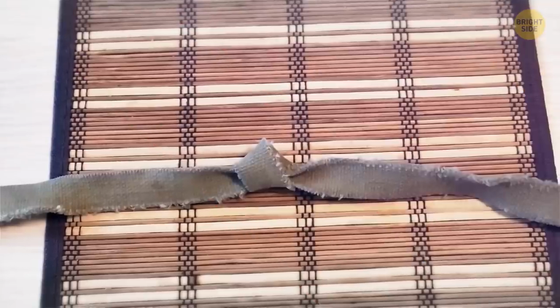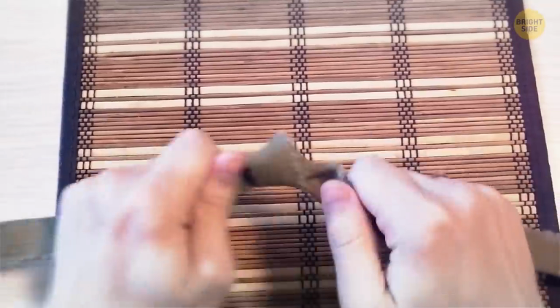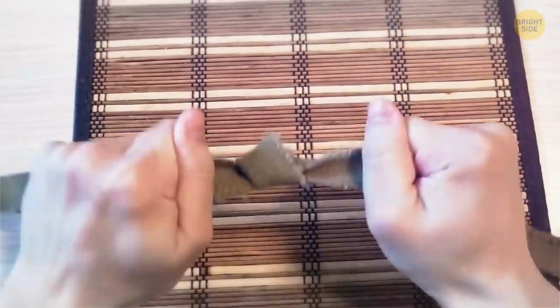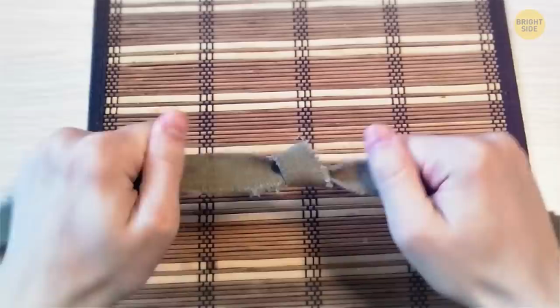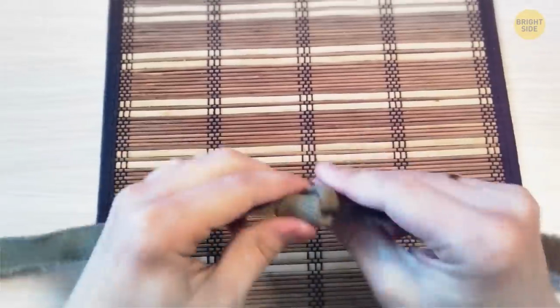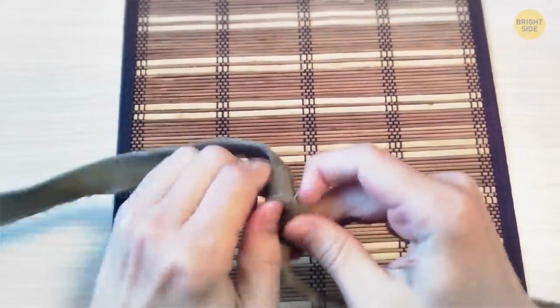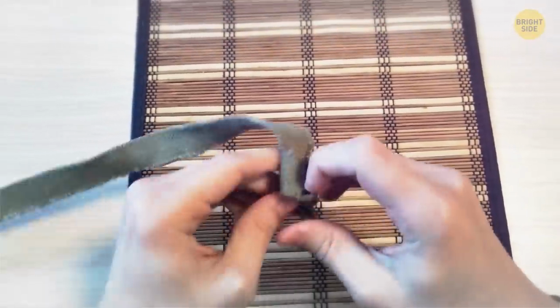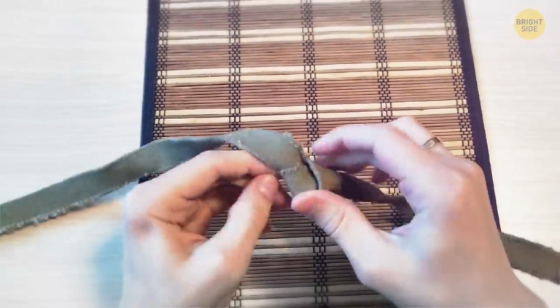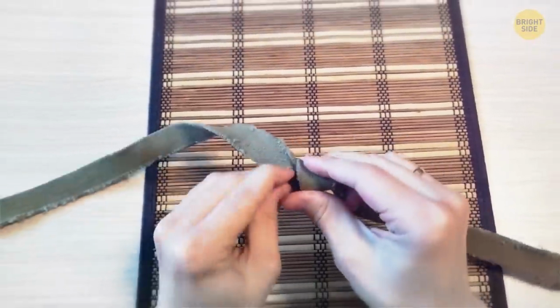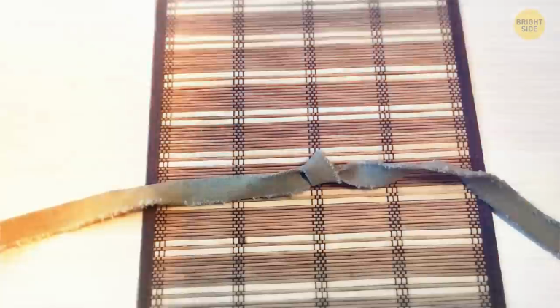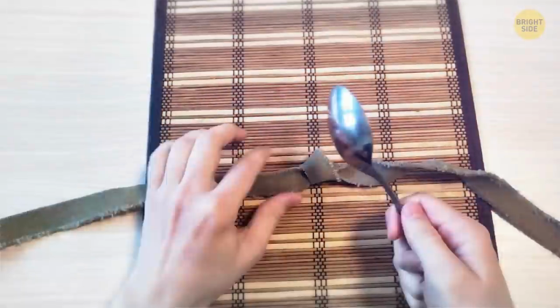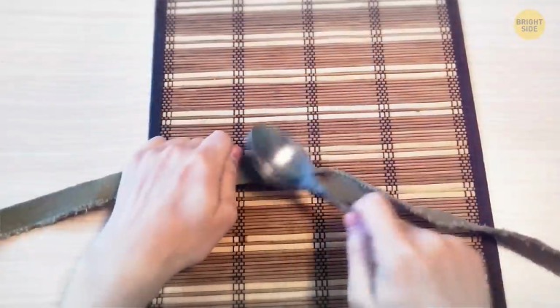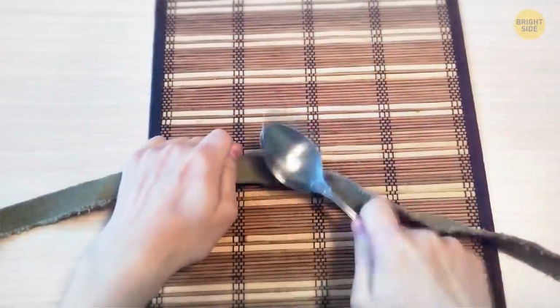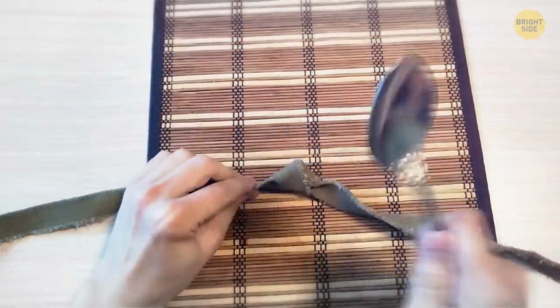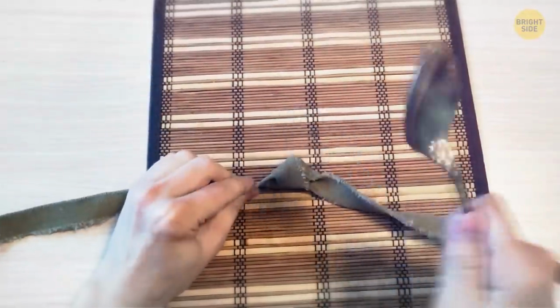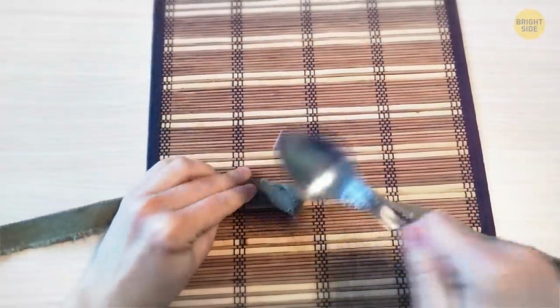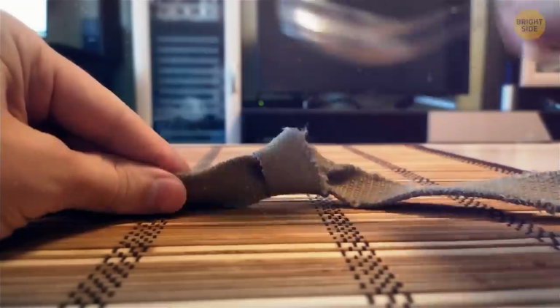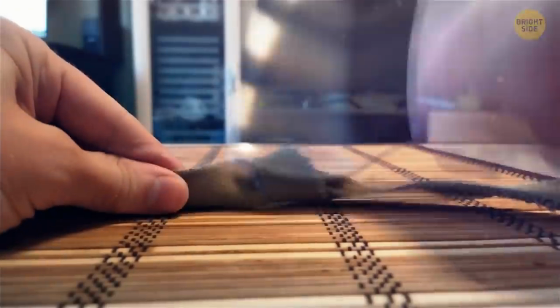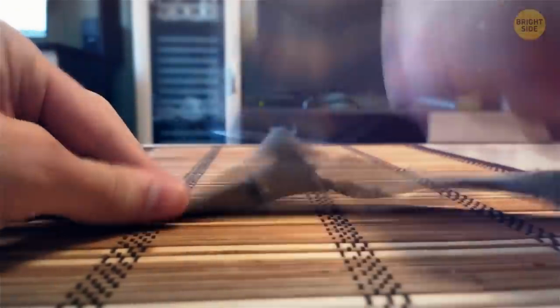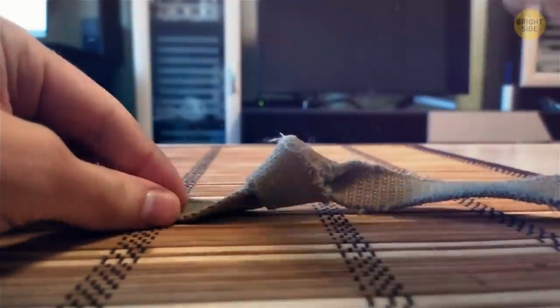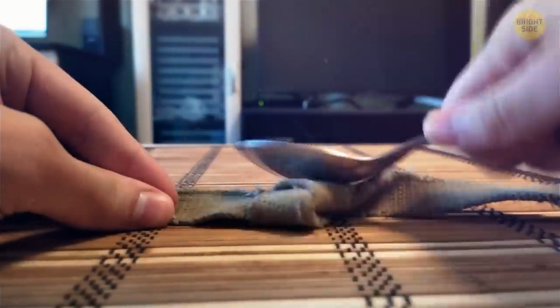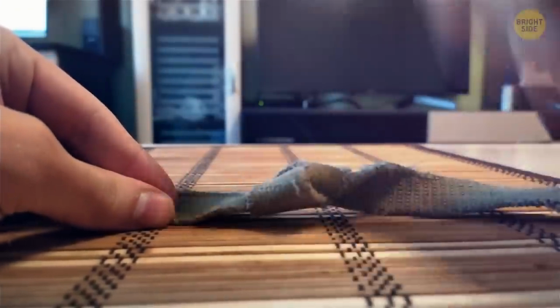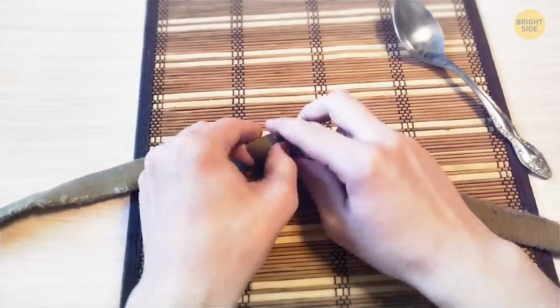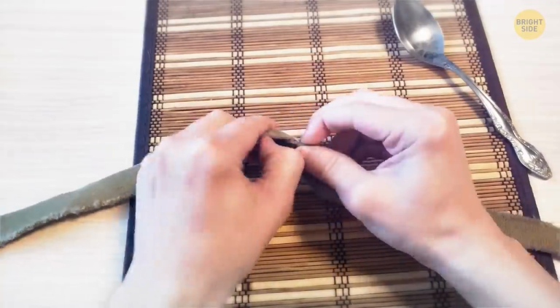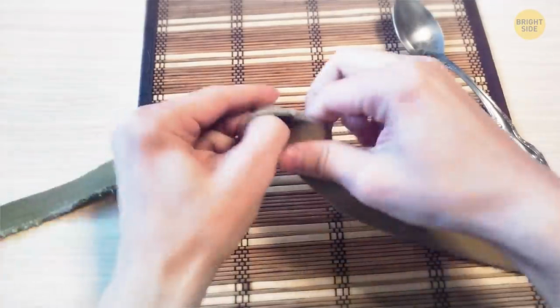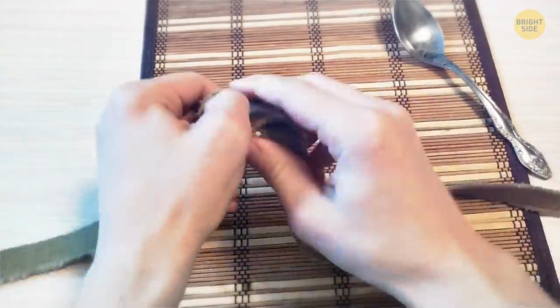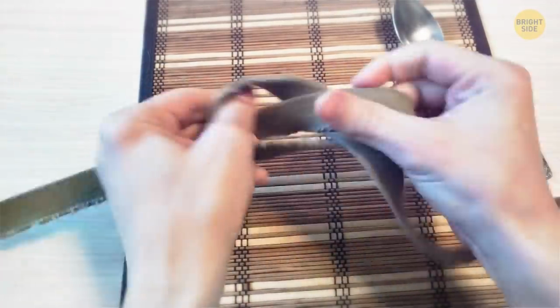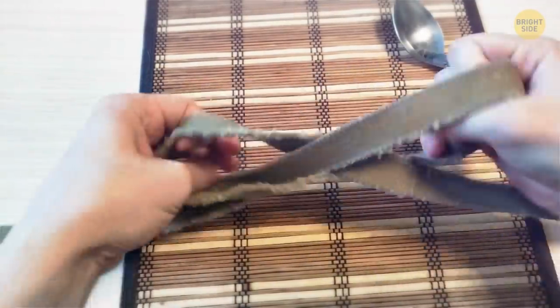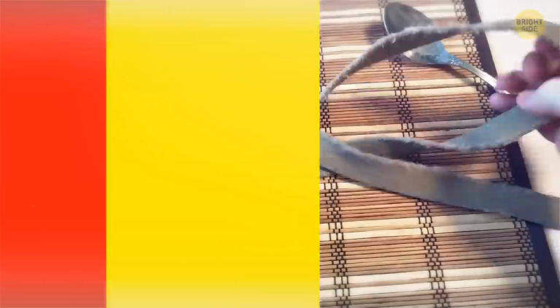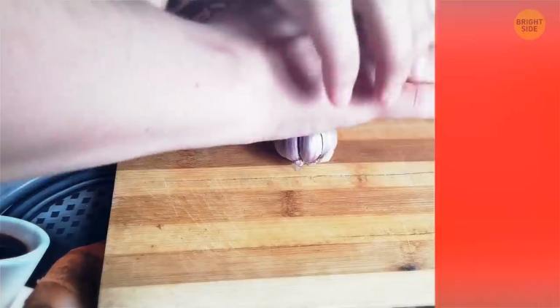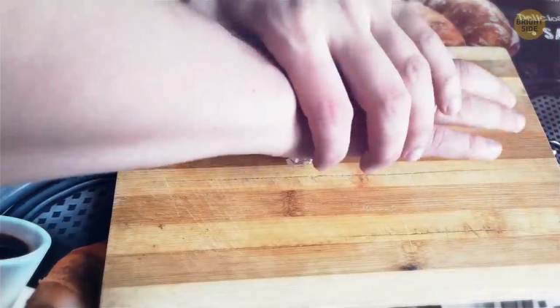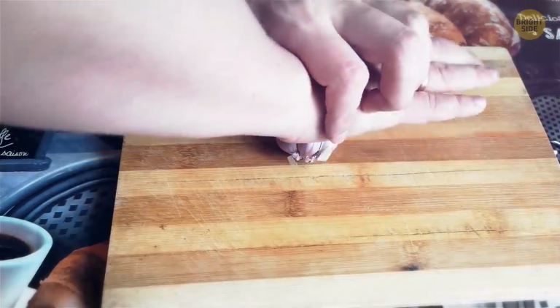Instead of trying to pull the bit of the knot passing through the main knot, tap it with a spoon or a hammer. Then twist the loose end. When you loosen it, push it through the knot — it should untie easily.